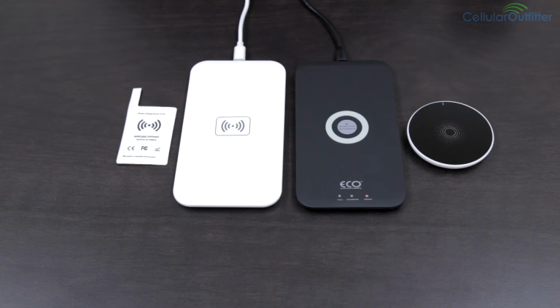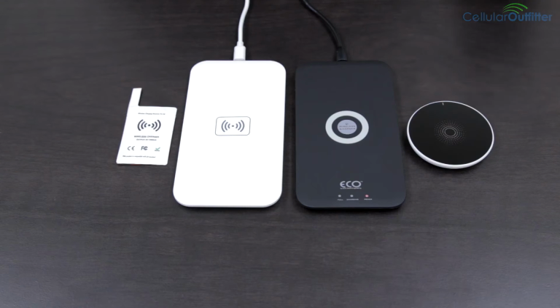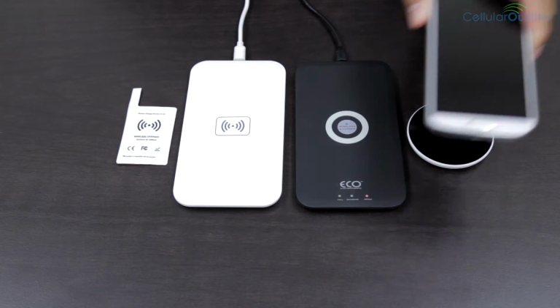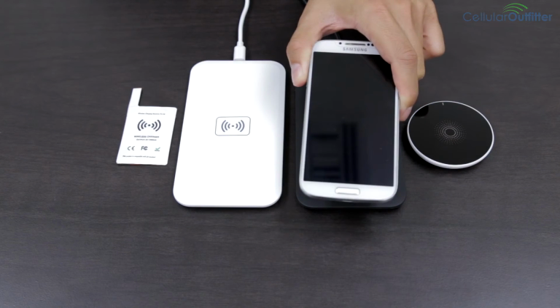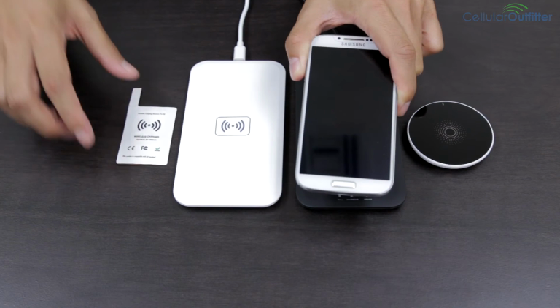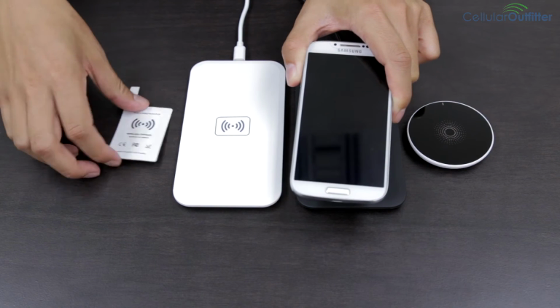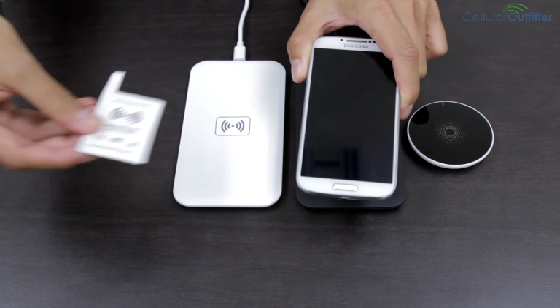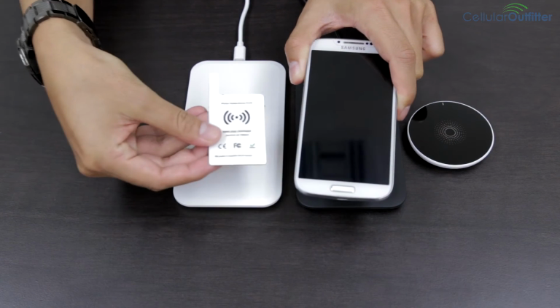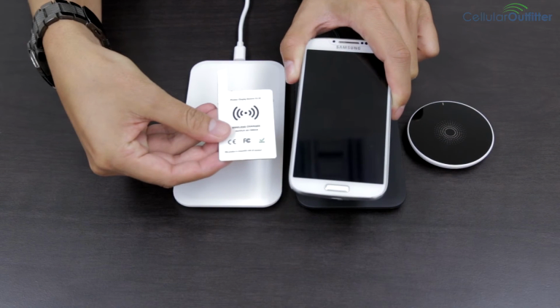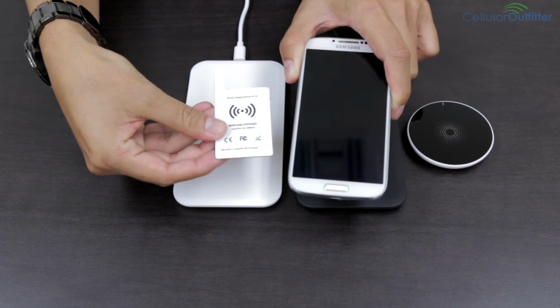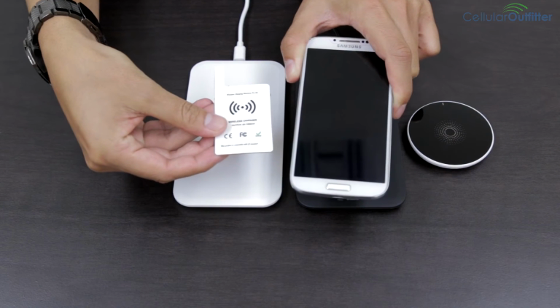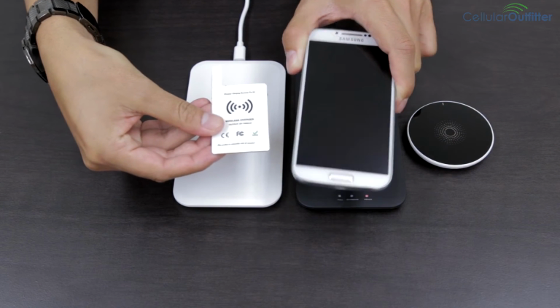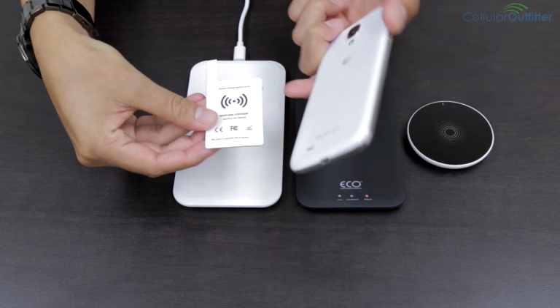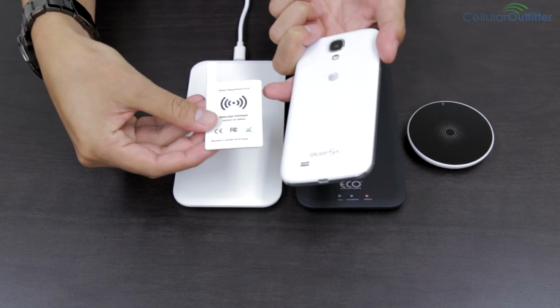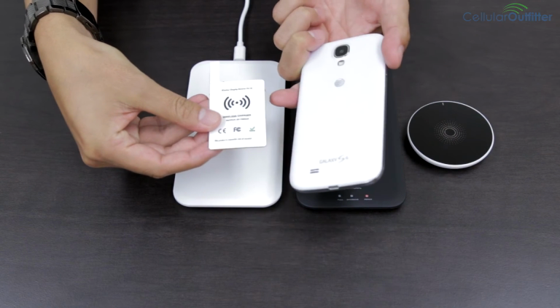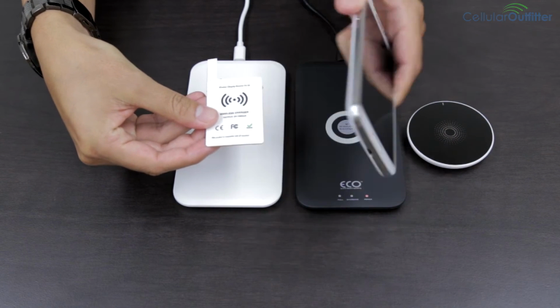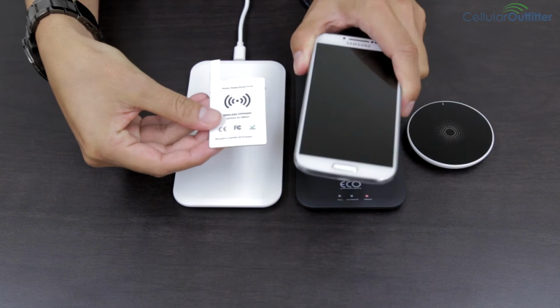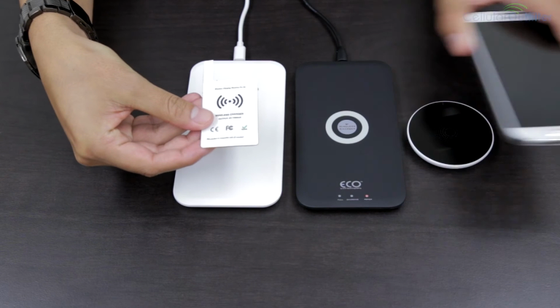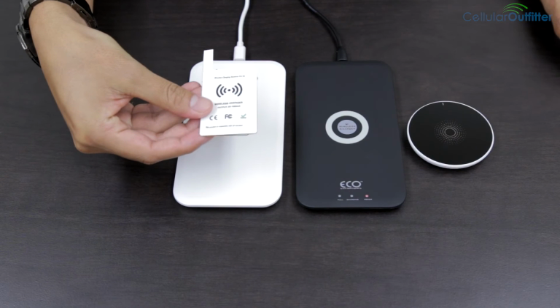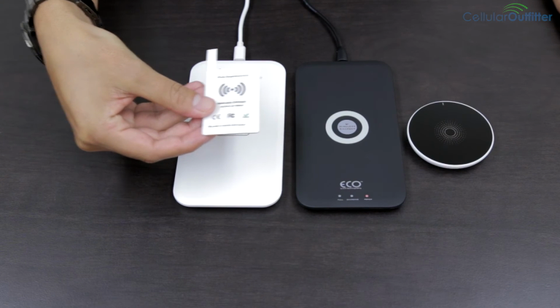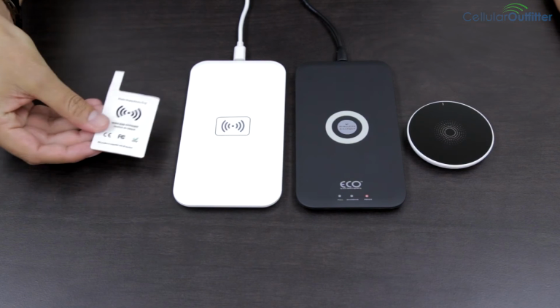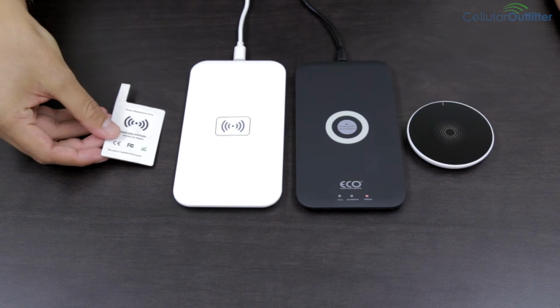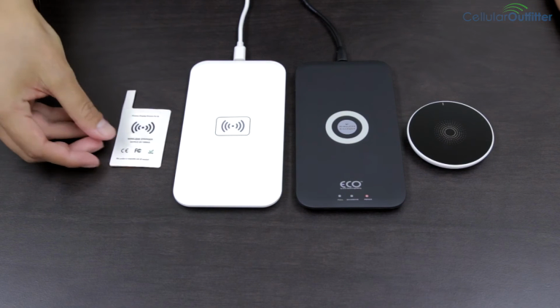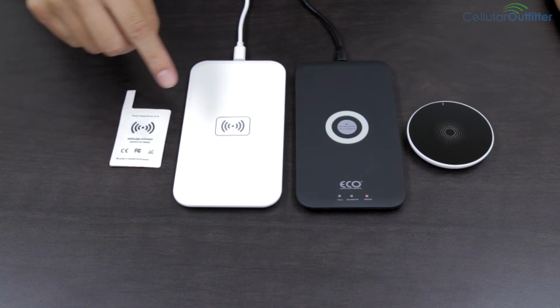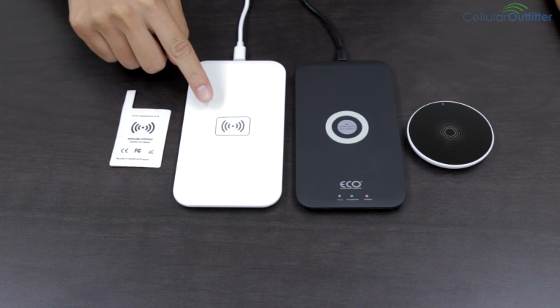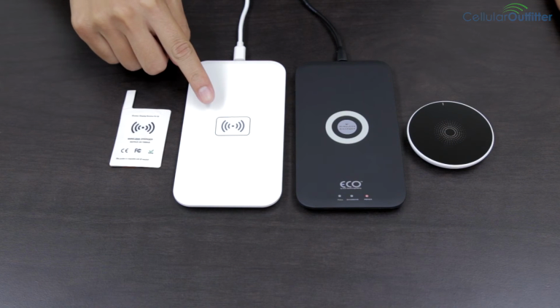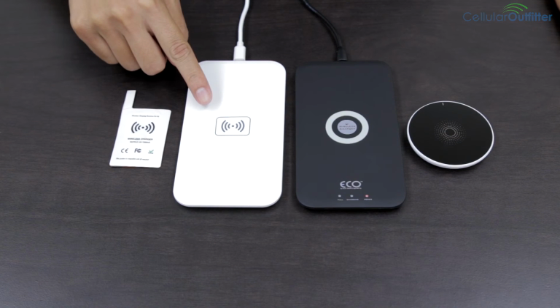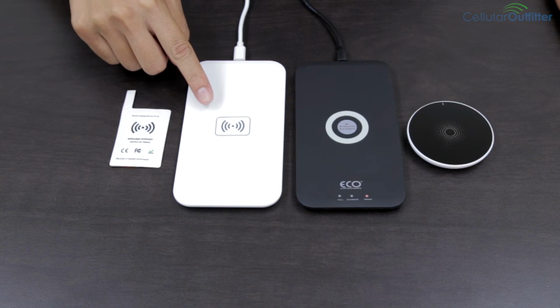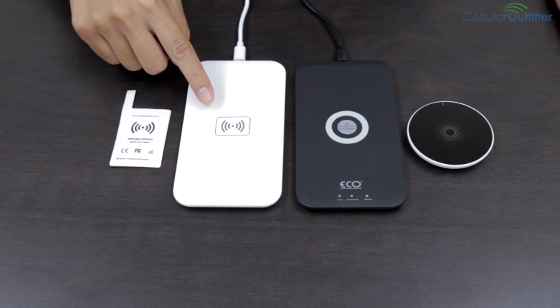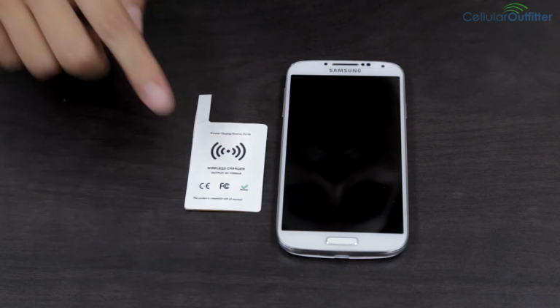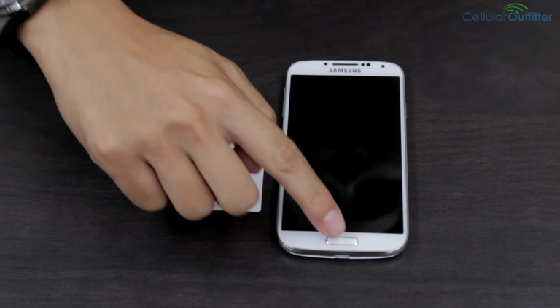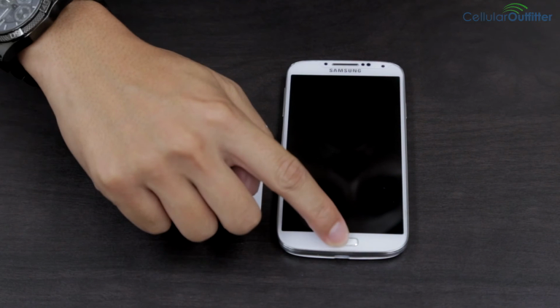So I have this S4 and Qi battery card adapter here. Wireless charging does not come built into the S4, so you have to get this battery card adapter, which comes with this charging pad for $50 on our site.